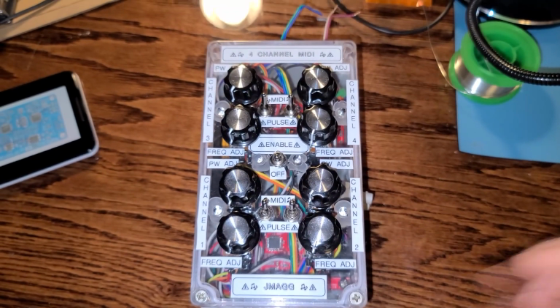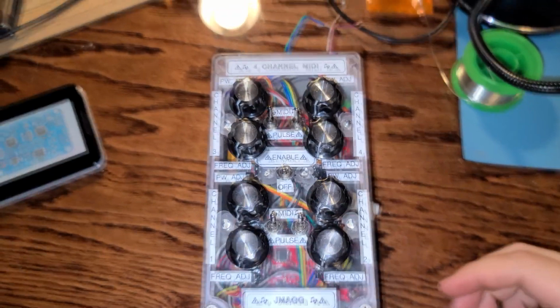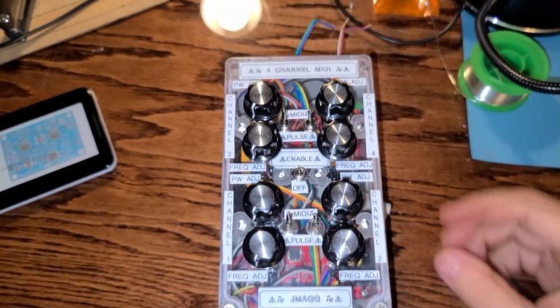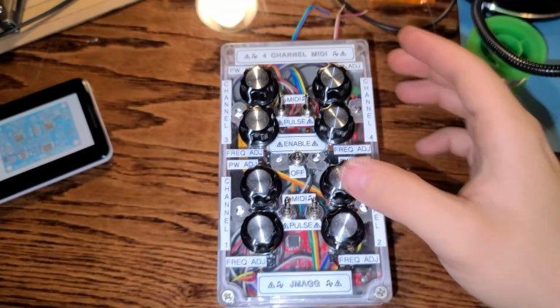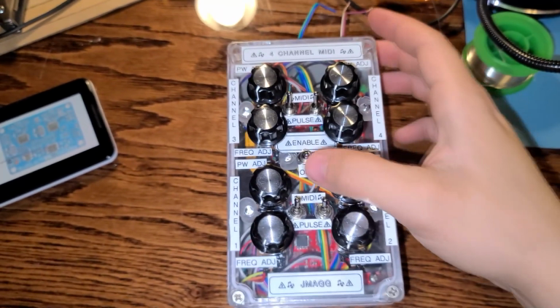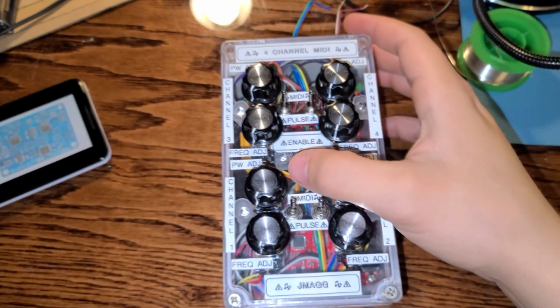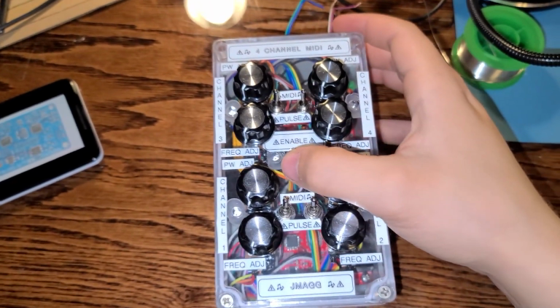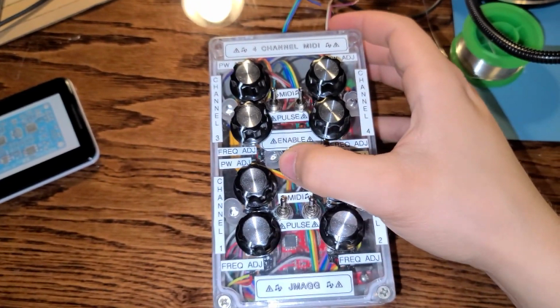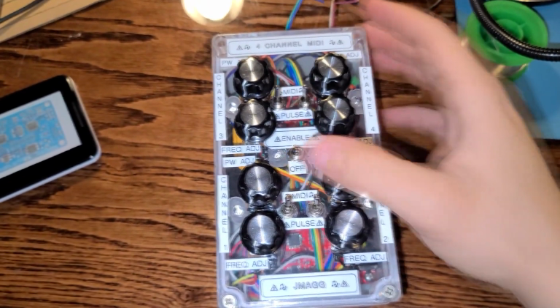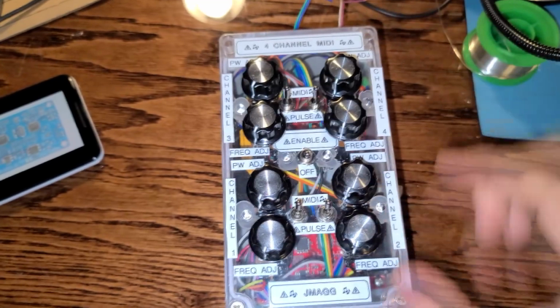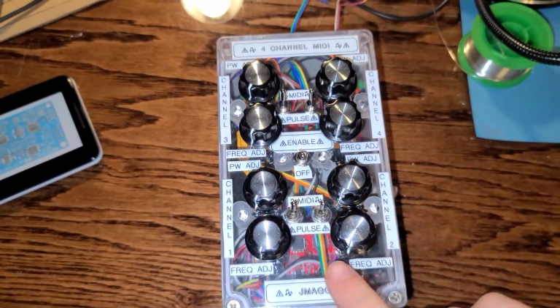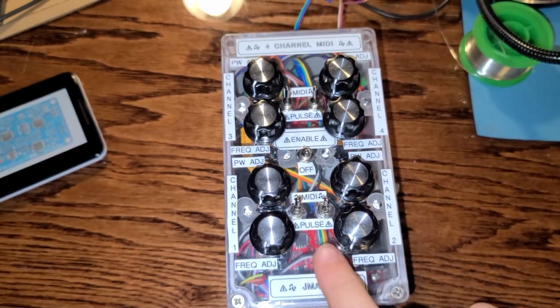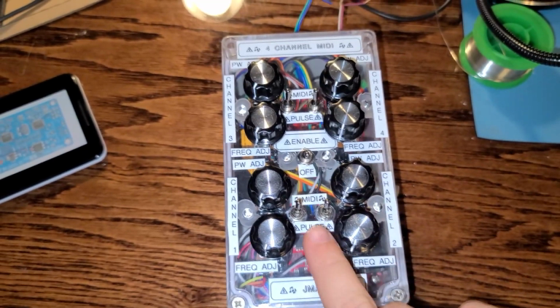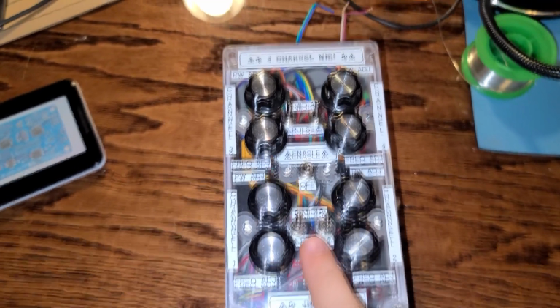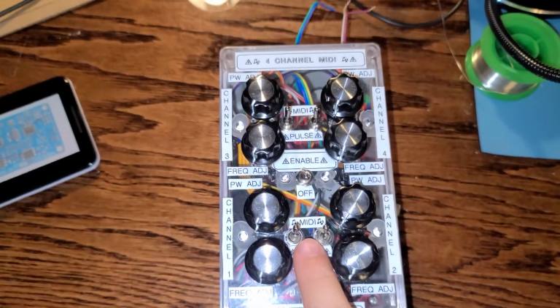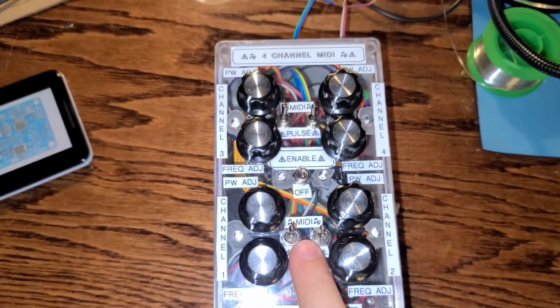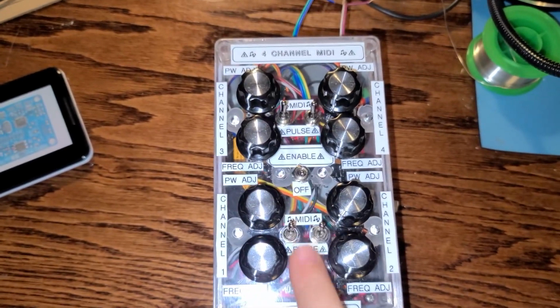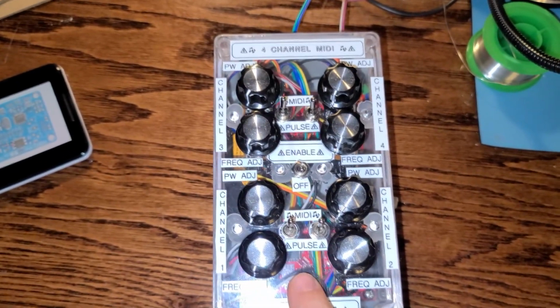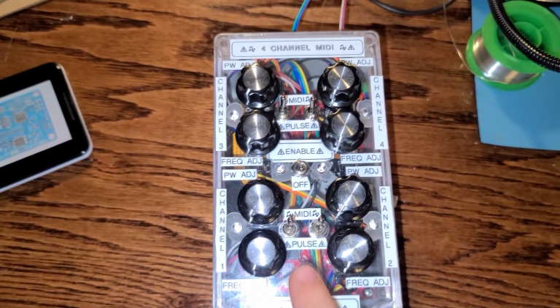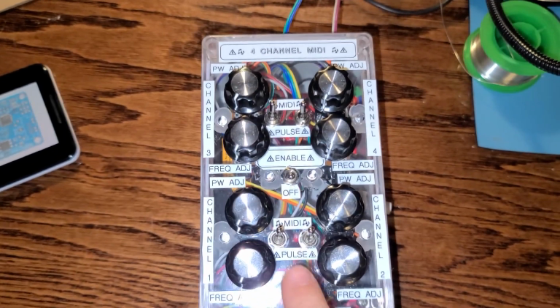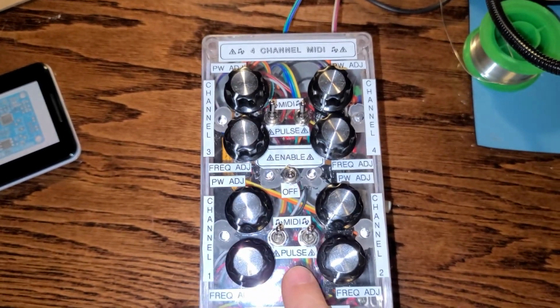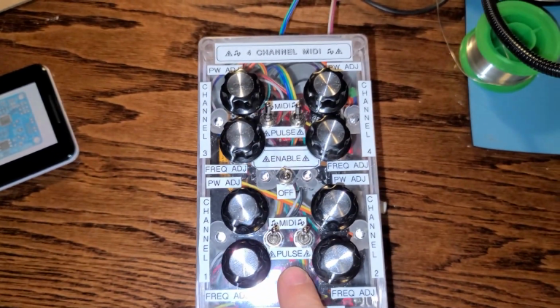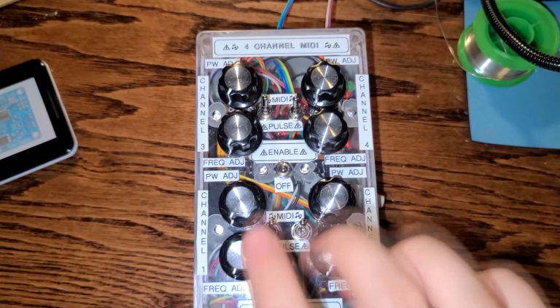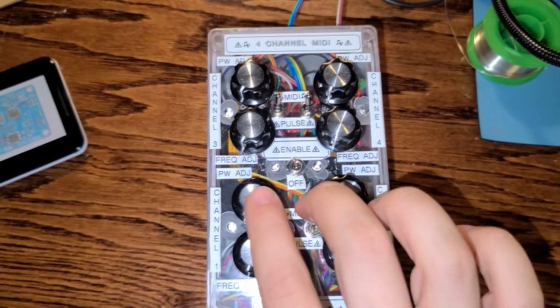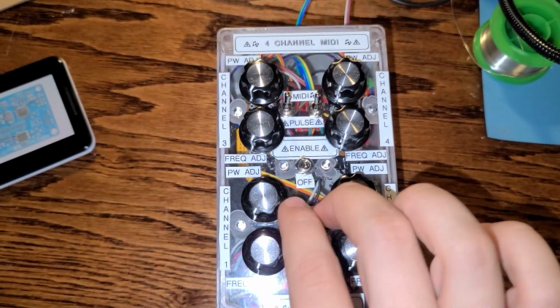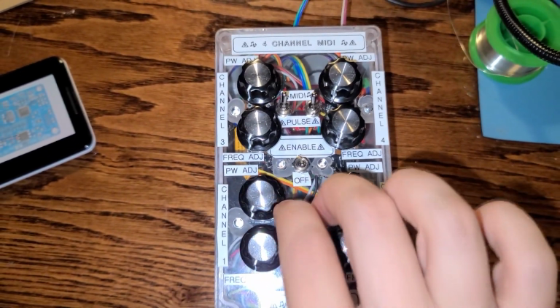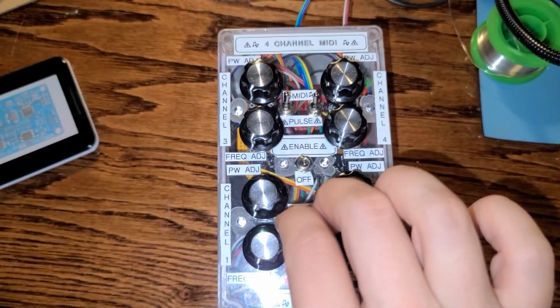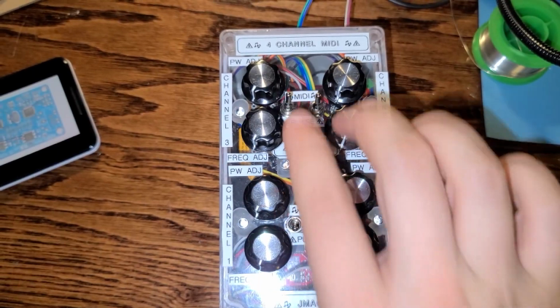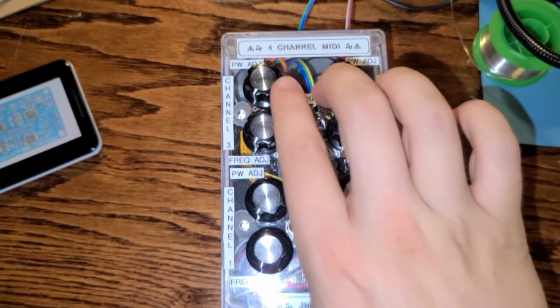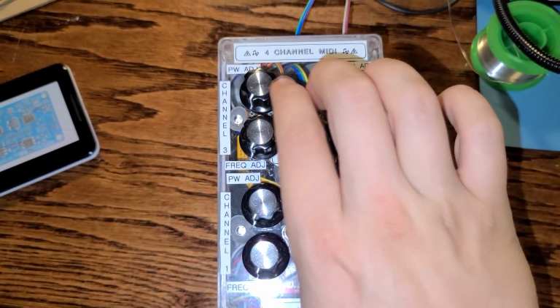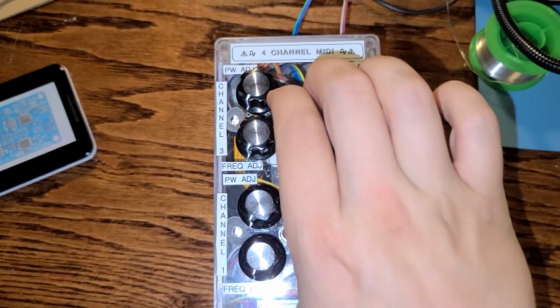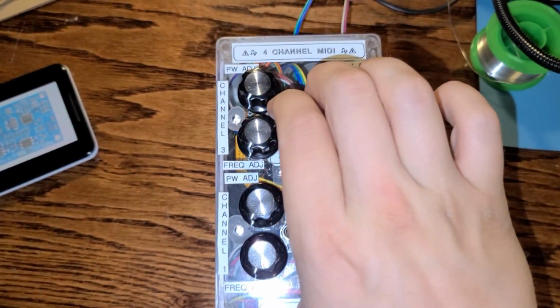Let's go ahead and power it on. Right now everything's on MIDI, so I'm going to set it to pulse mode on all four channels.